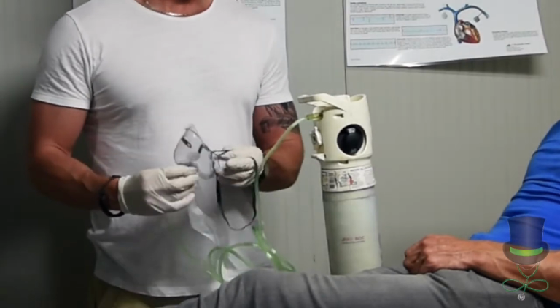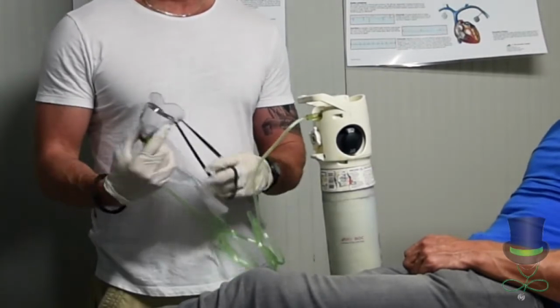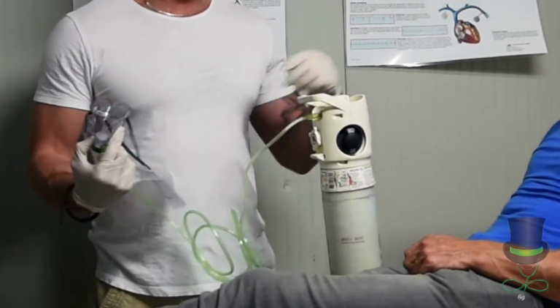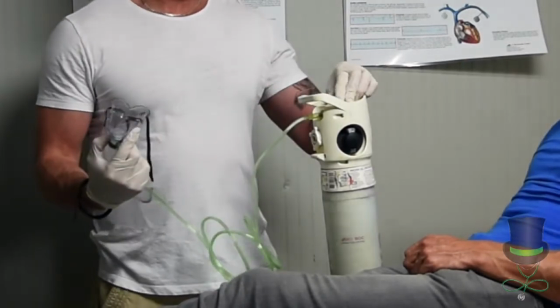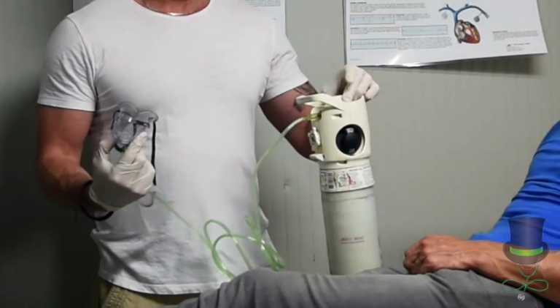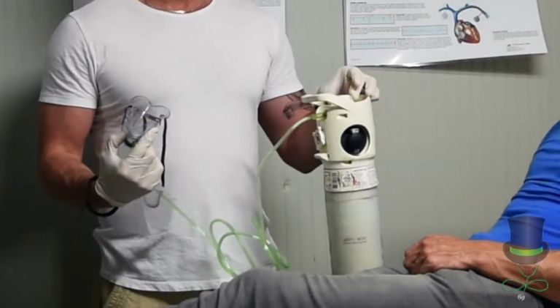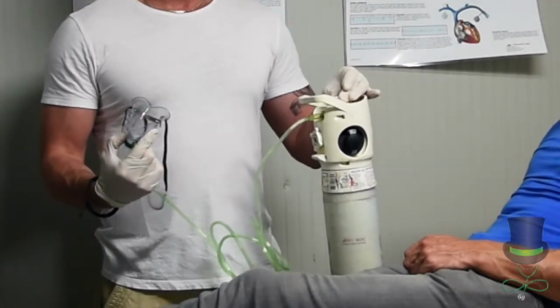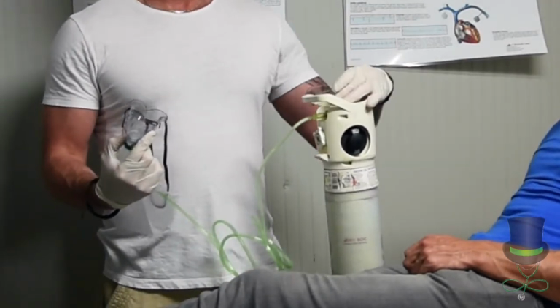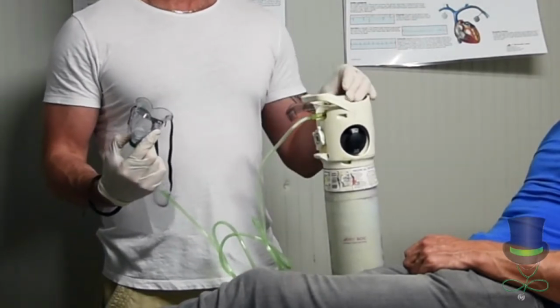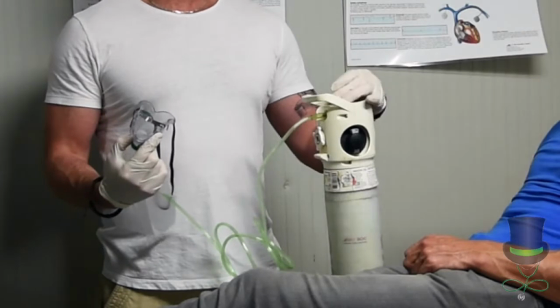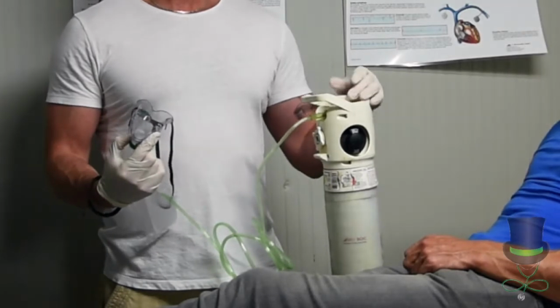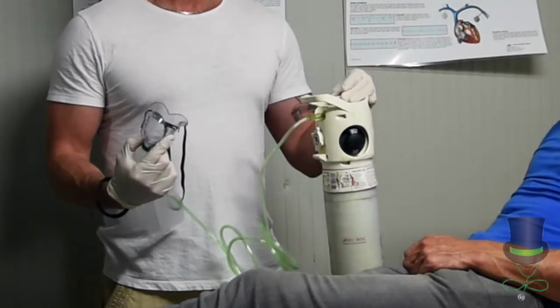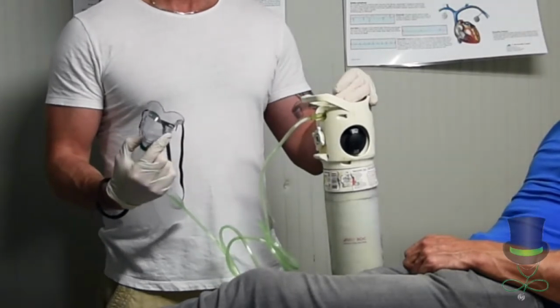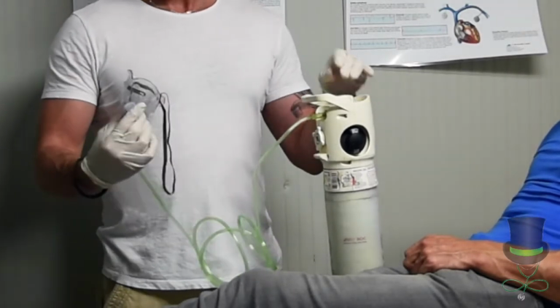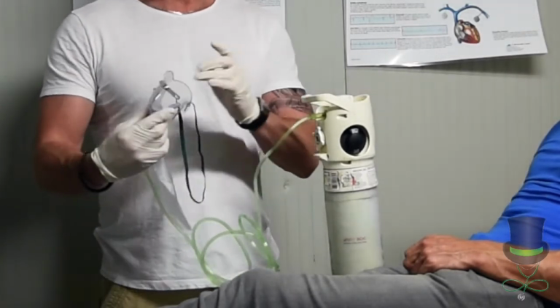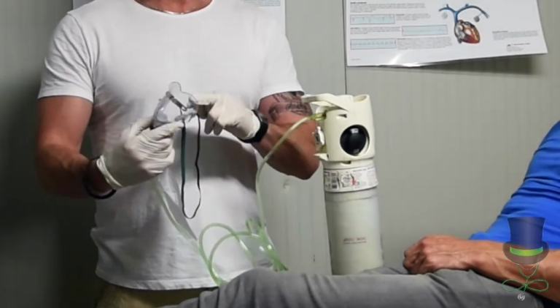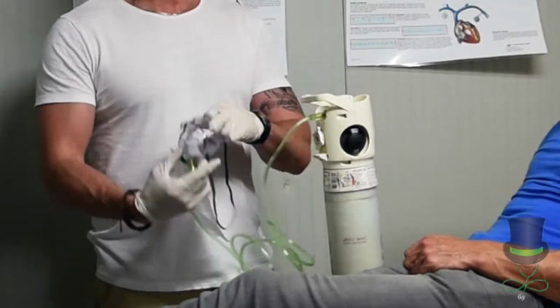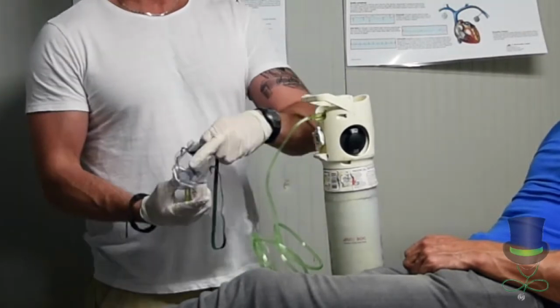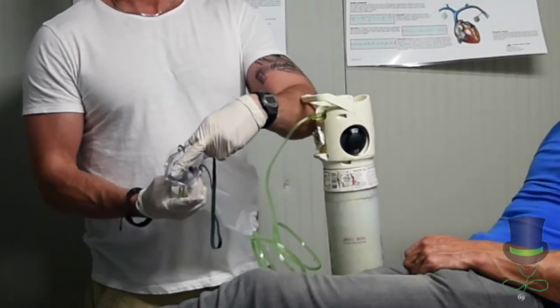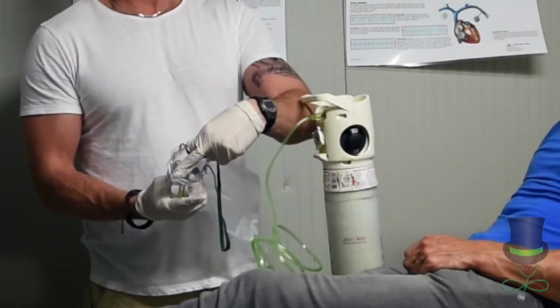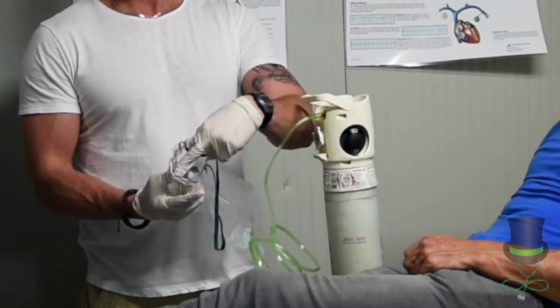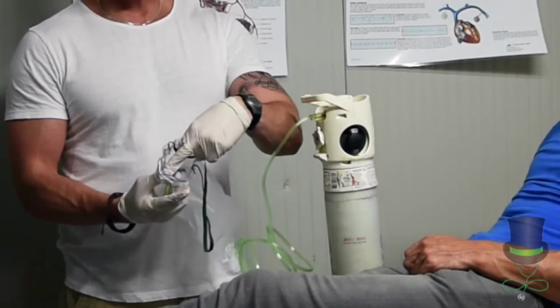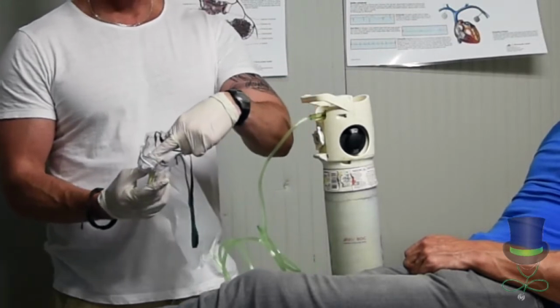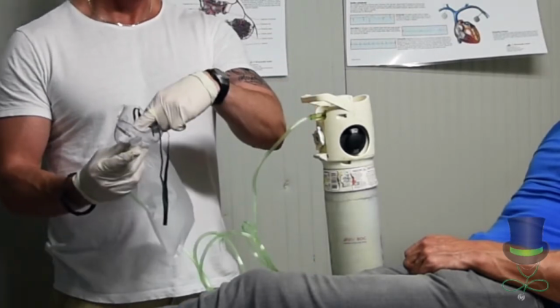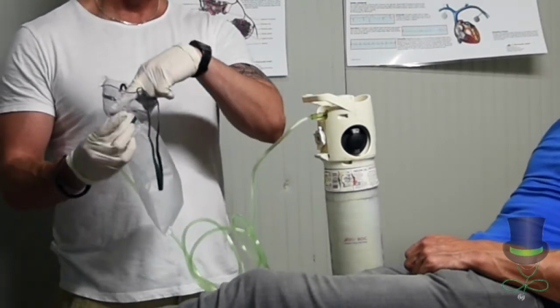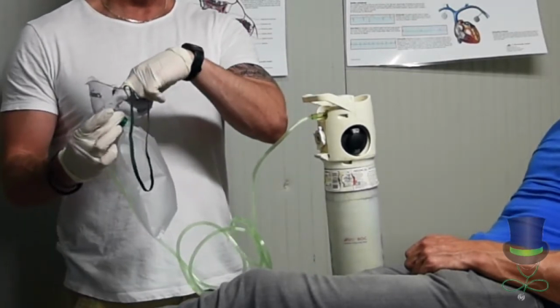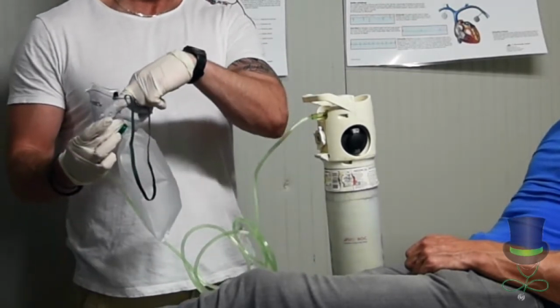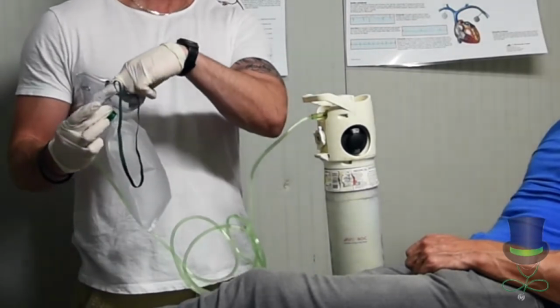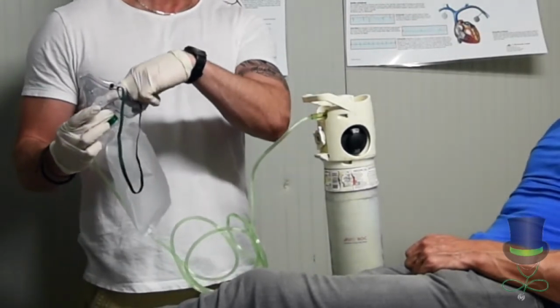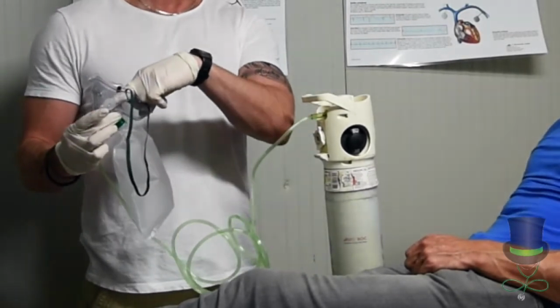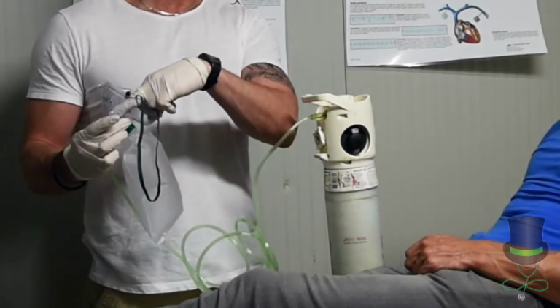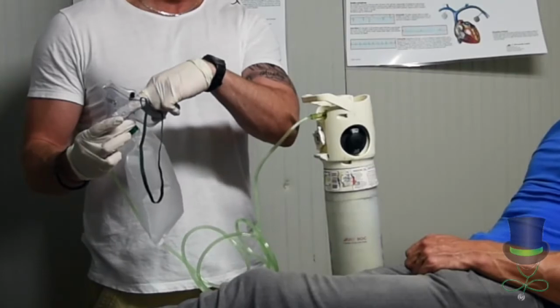Ensuring you have a gloved hand on, turn on the oxygen to fill the bag and place a finger over the hole, ensuring that the bag is full before applying it to the patient.